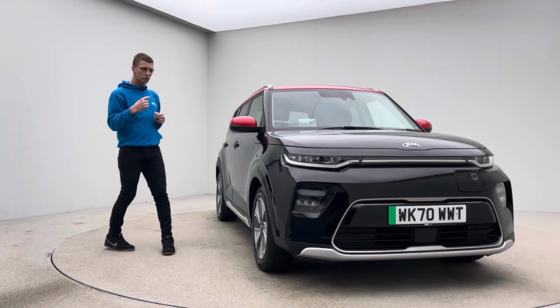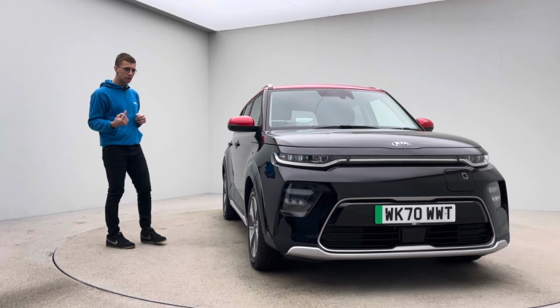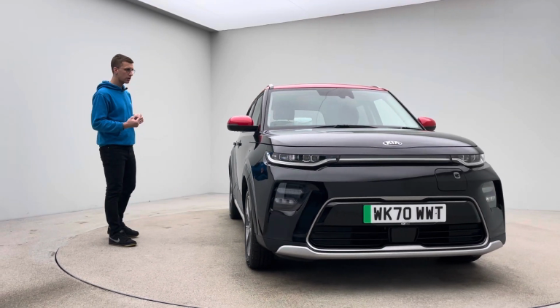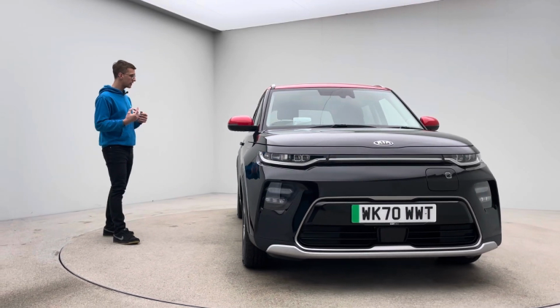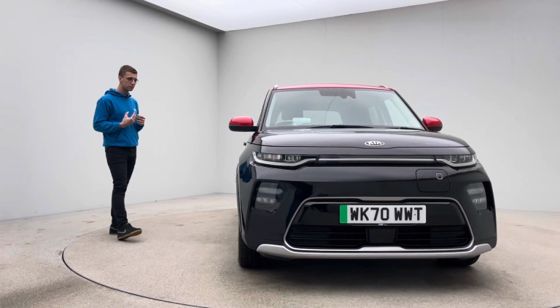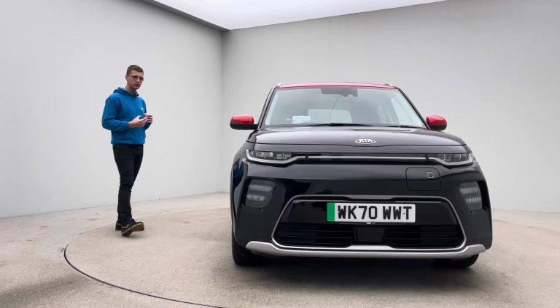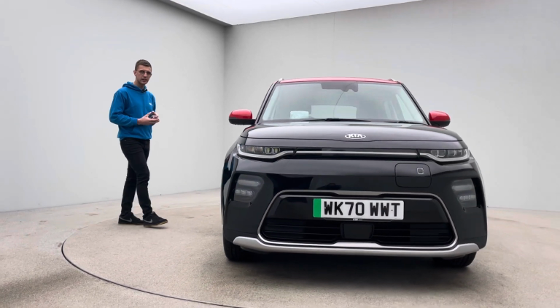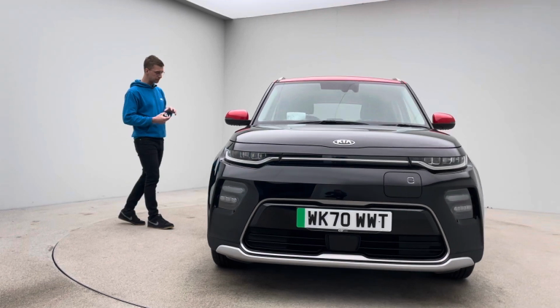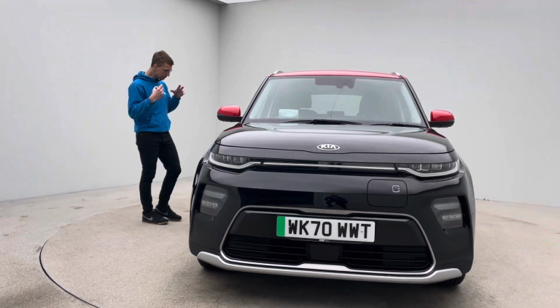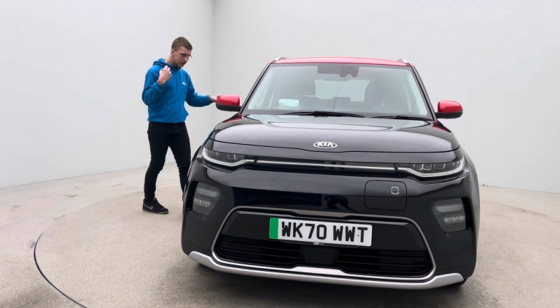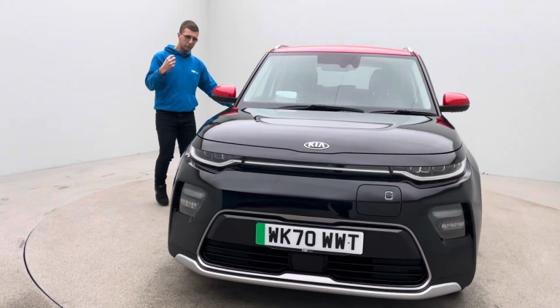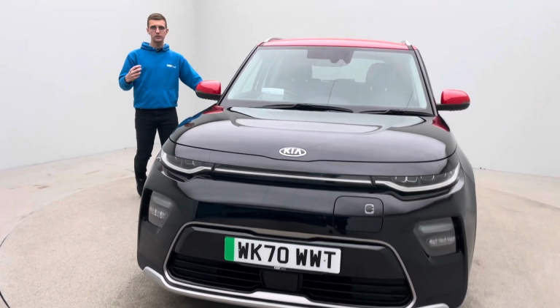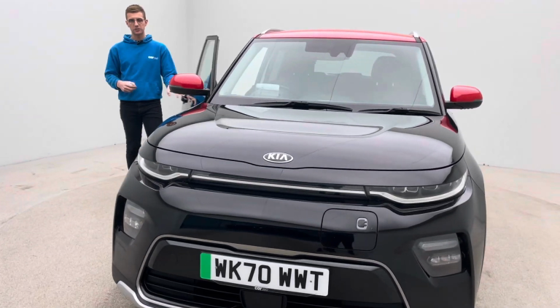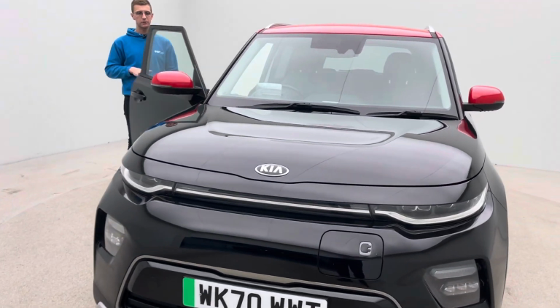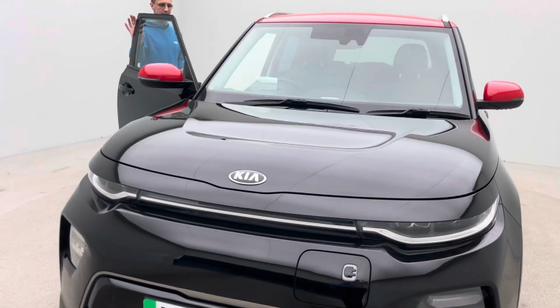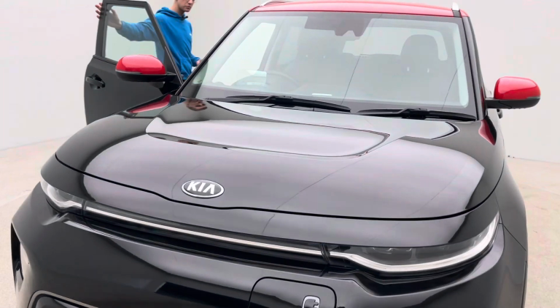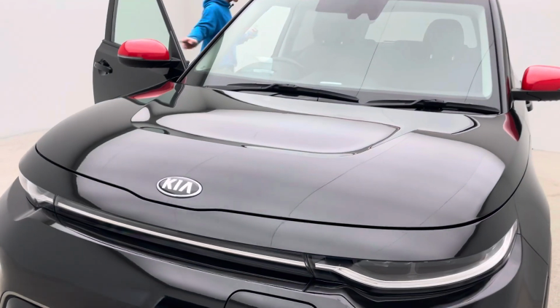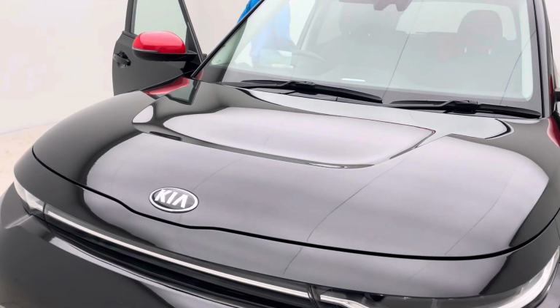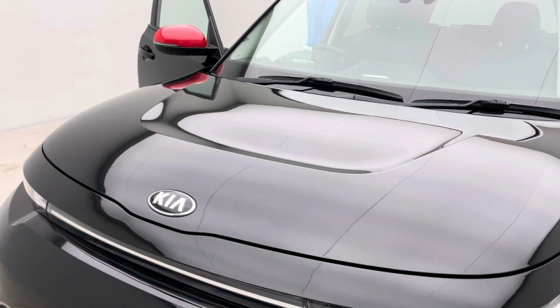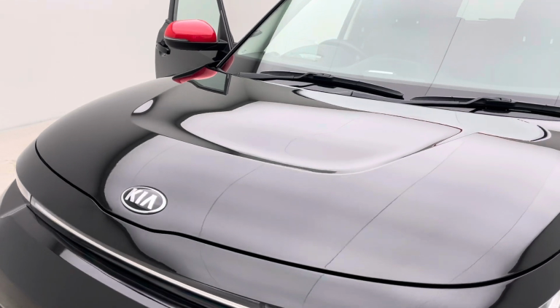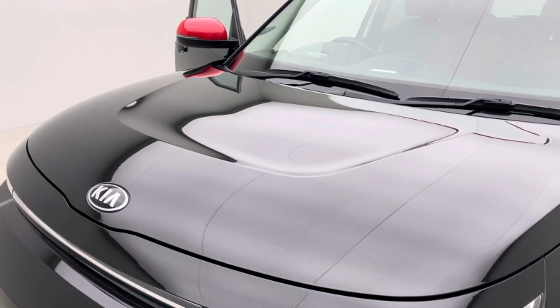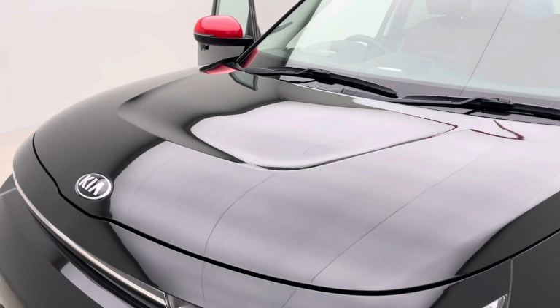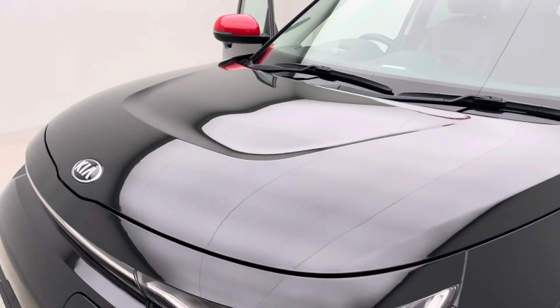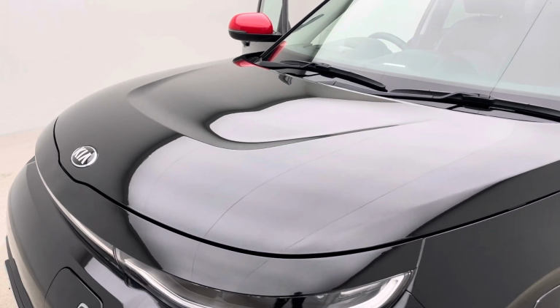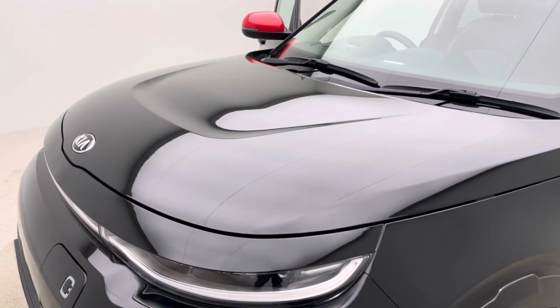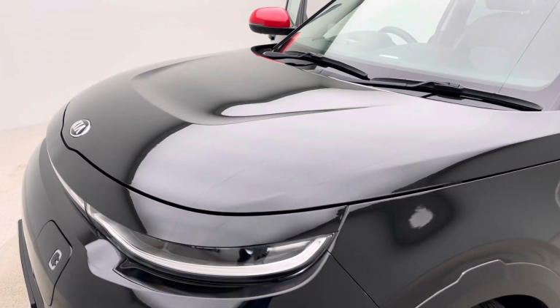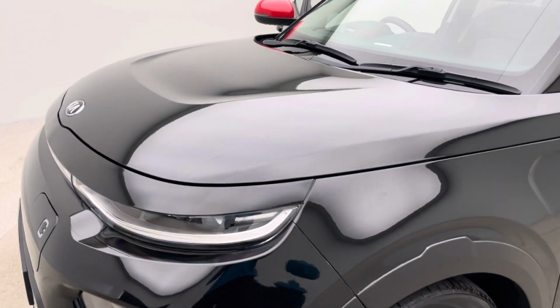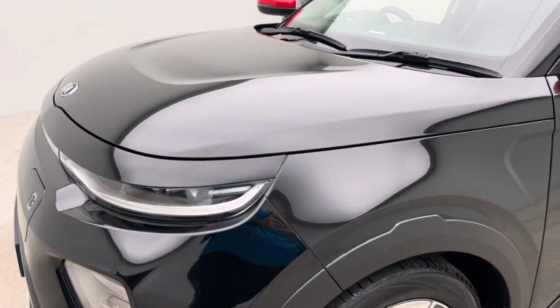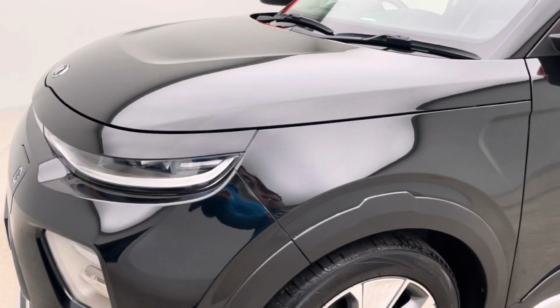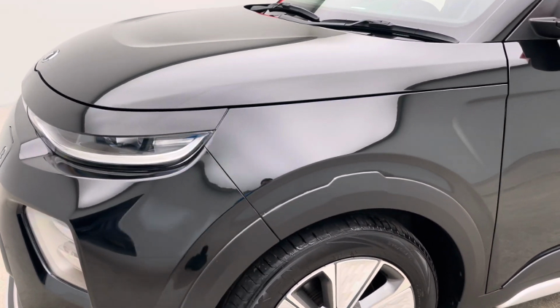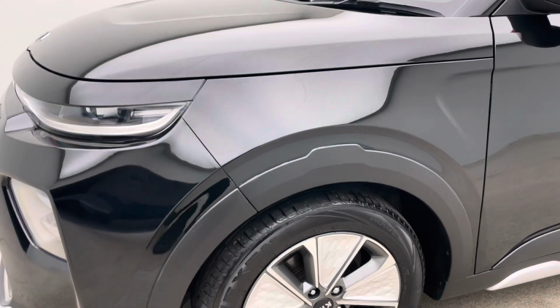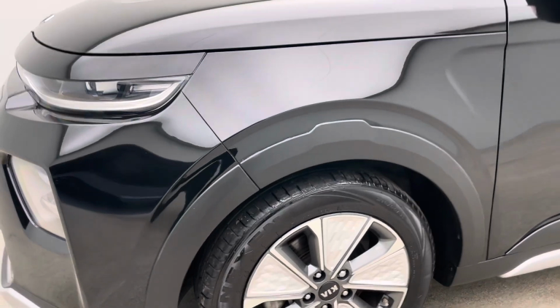We'll start to go around the car and you'll get an idea of the prep levels and standard. All the prep is done in-house — we have detailers, bodywork technicians and mechanics that do all of the prep and allow us to show off cars to you that look as good as this.